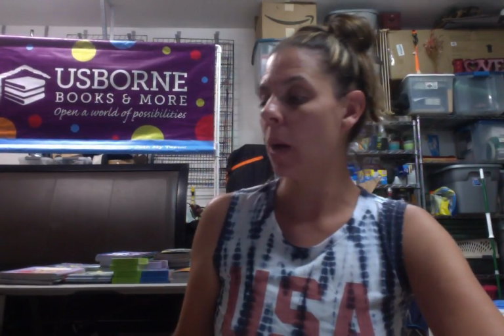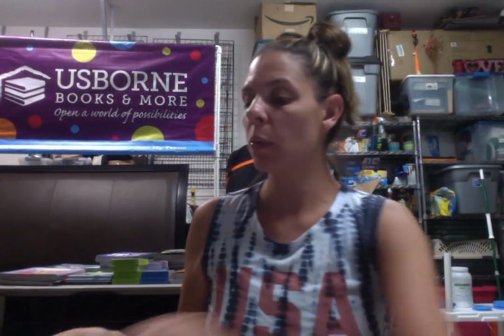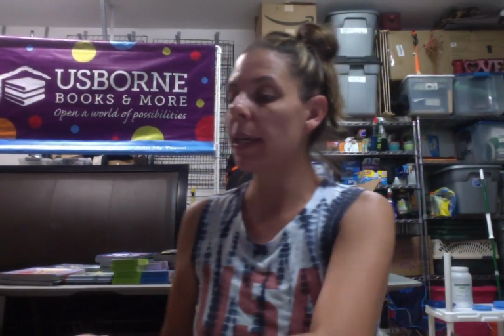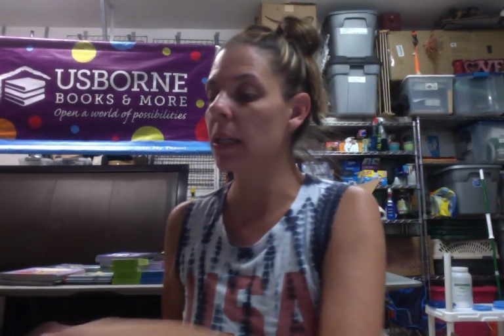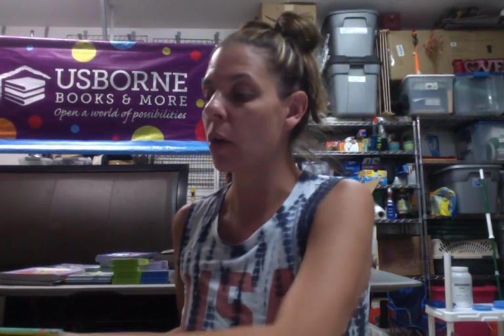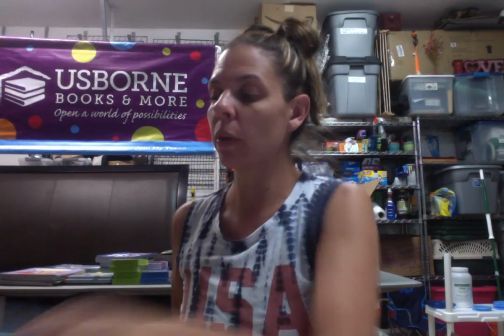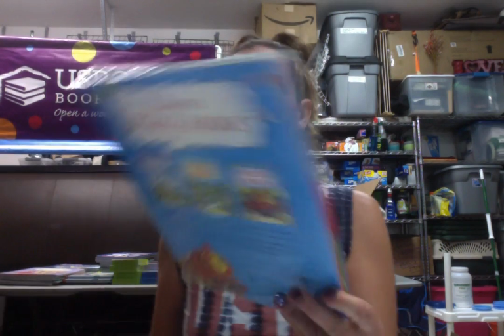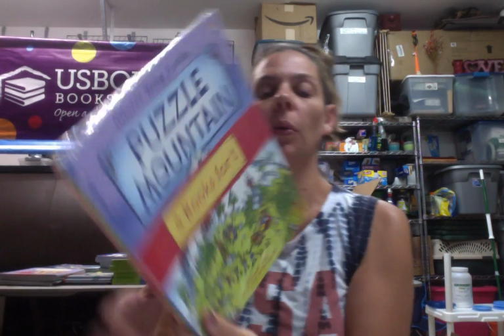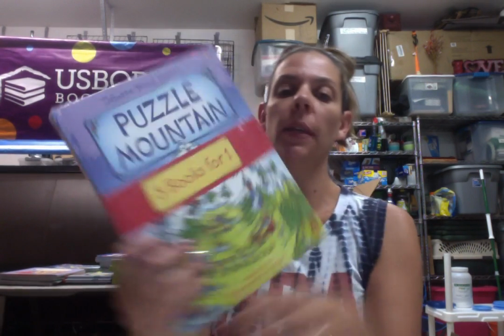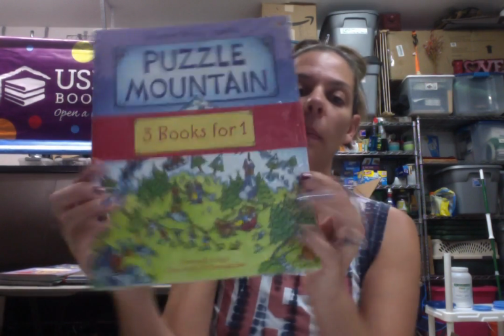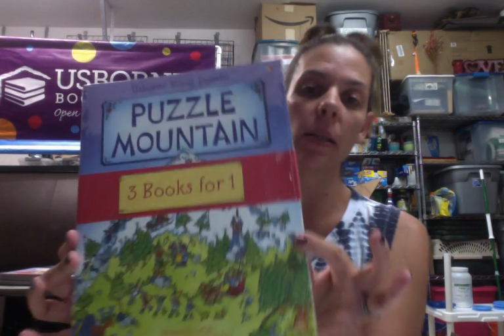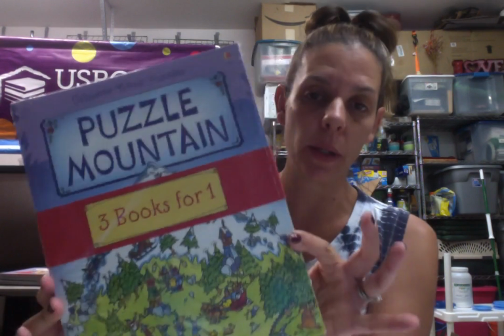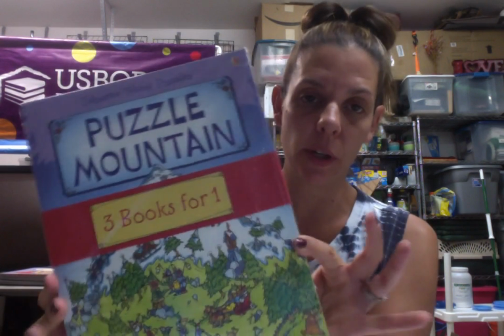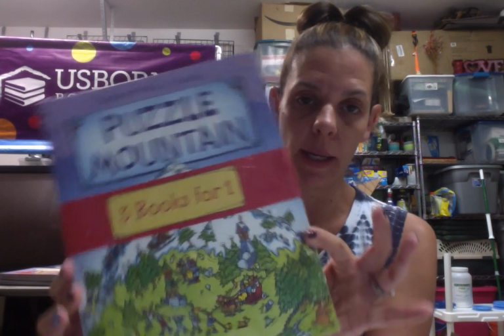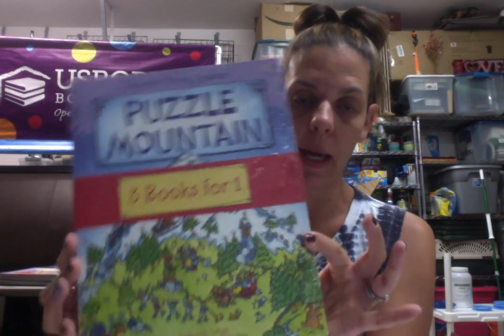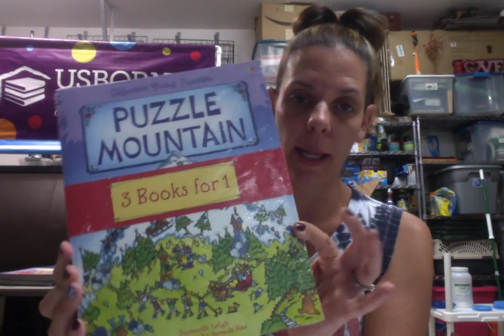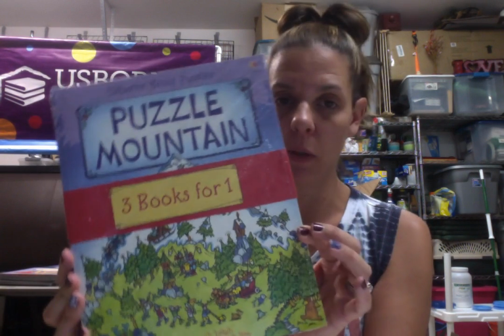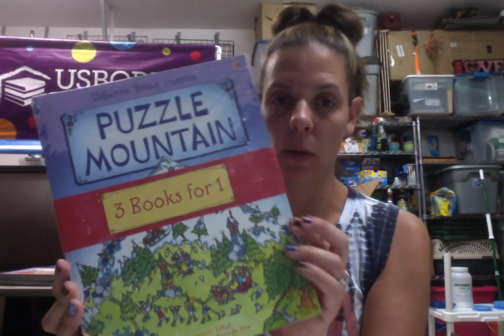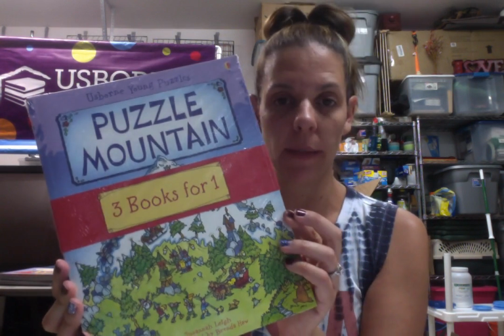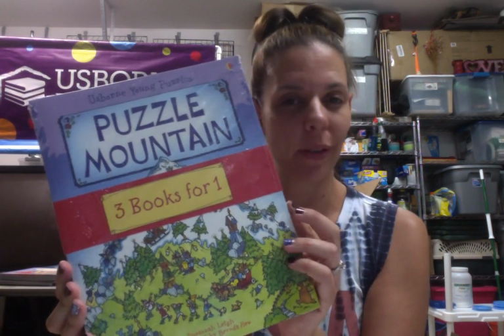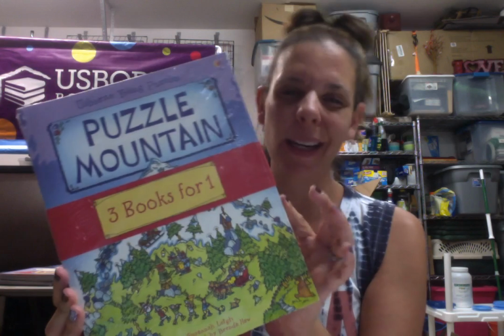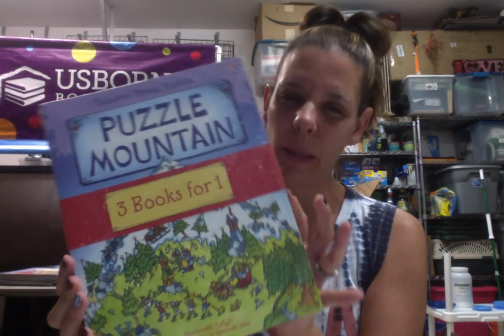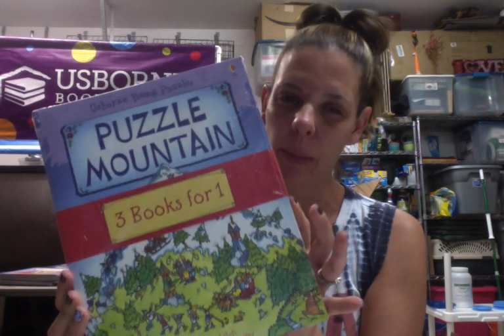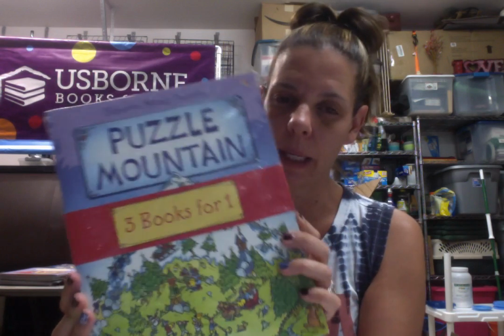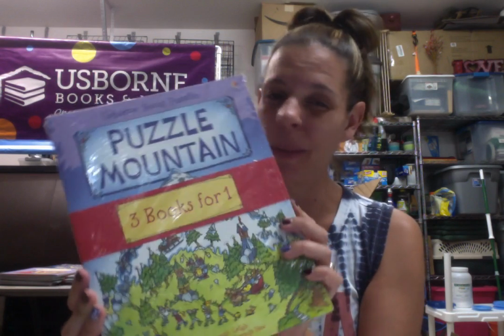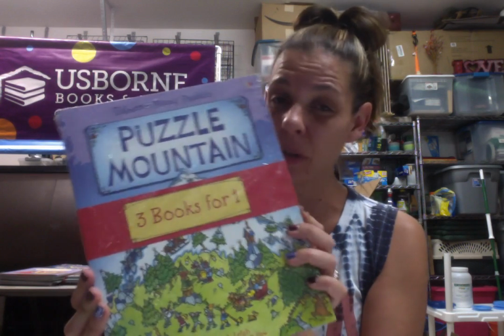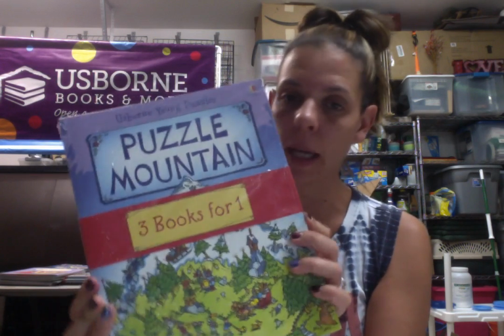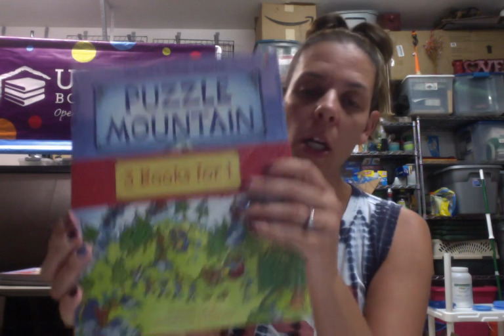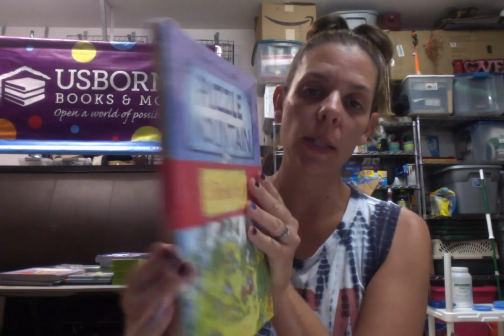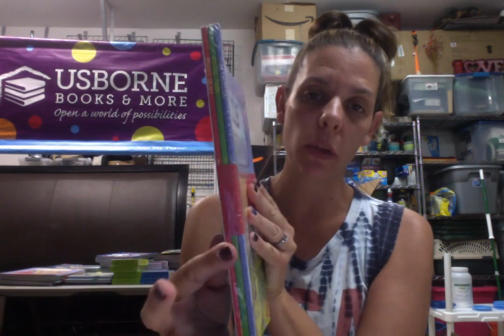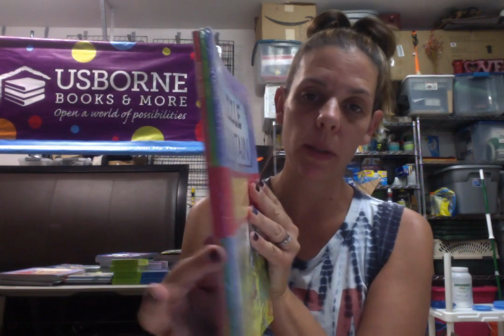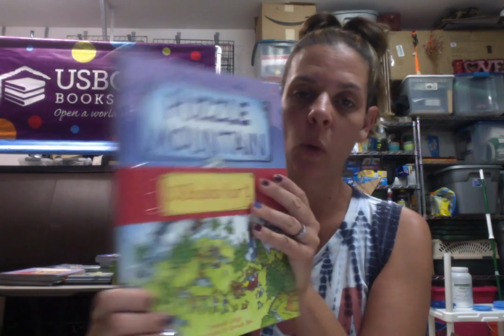These are really, really cool. These are puzzle books for your kids — I would say elementary school, like second grade, probably, maybe first grade. It's actually three books in one.